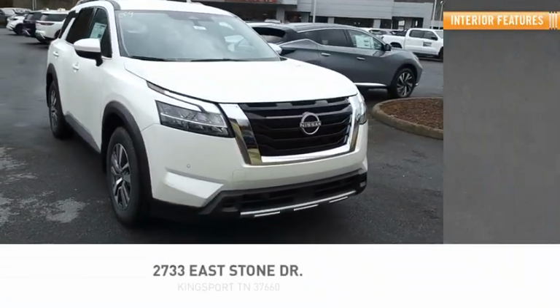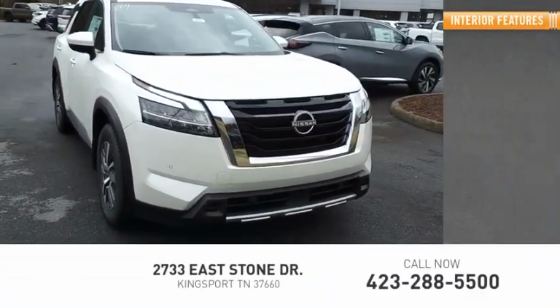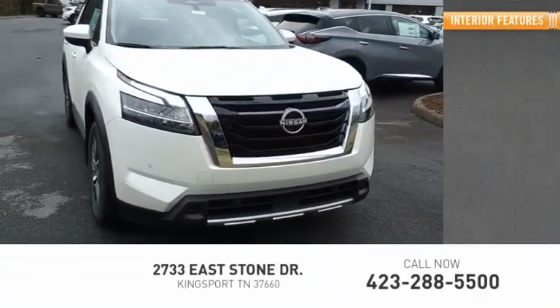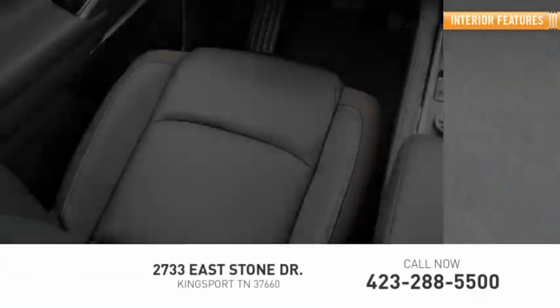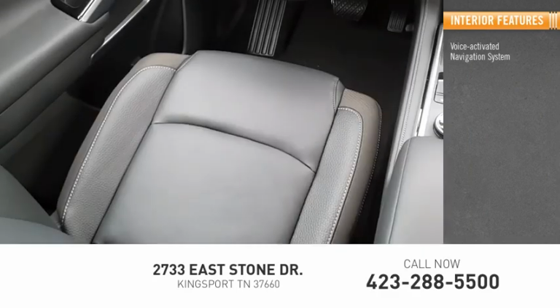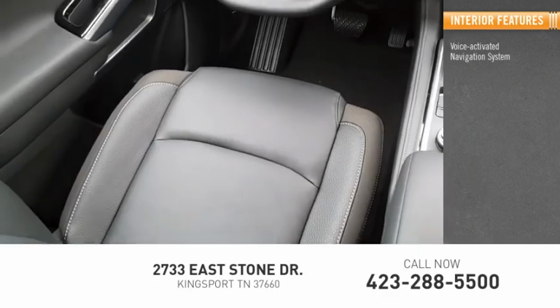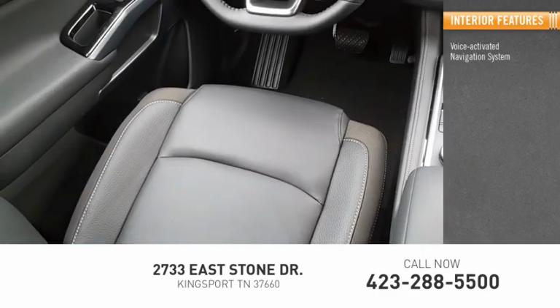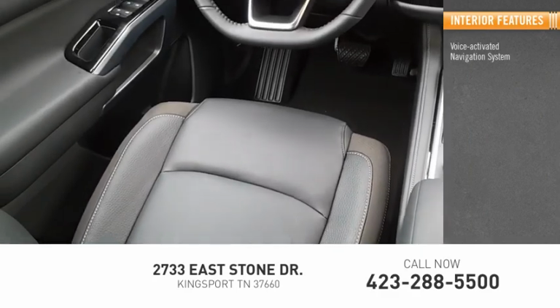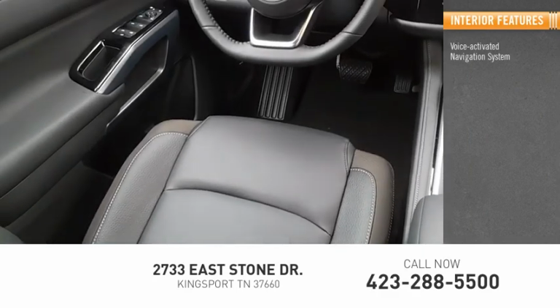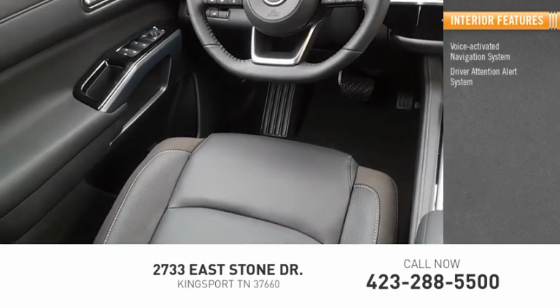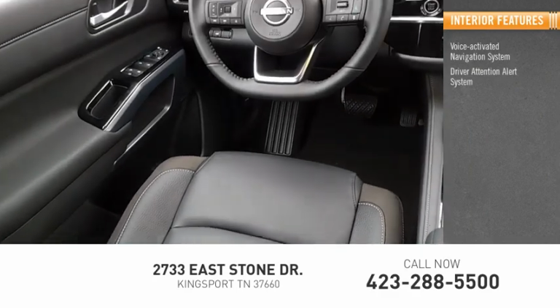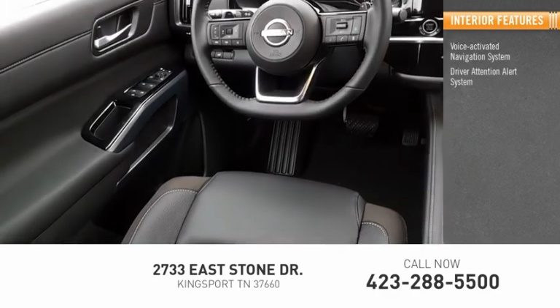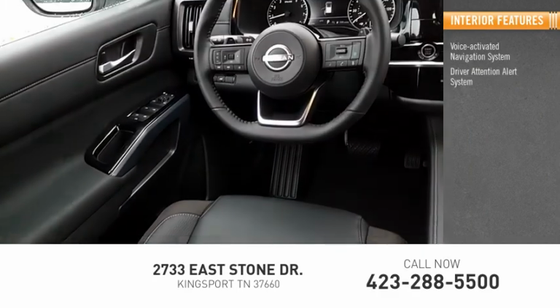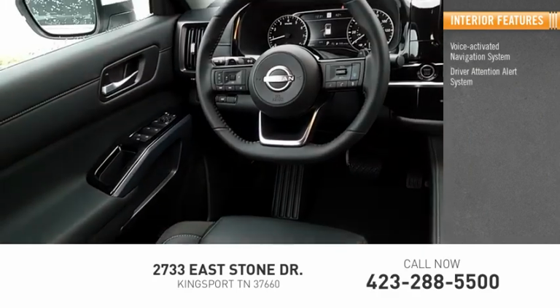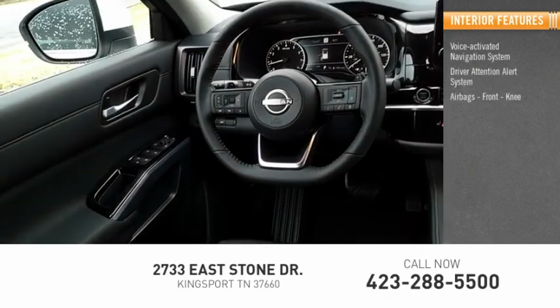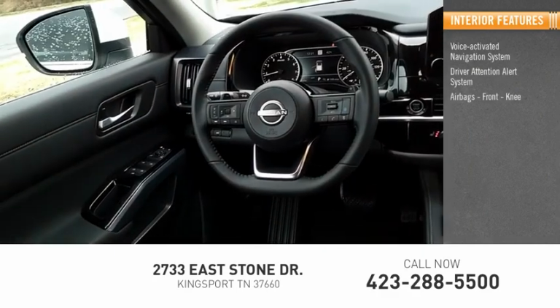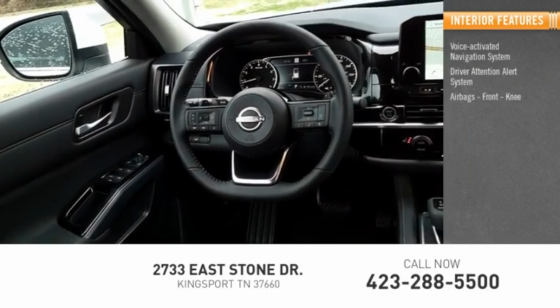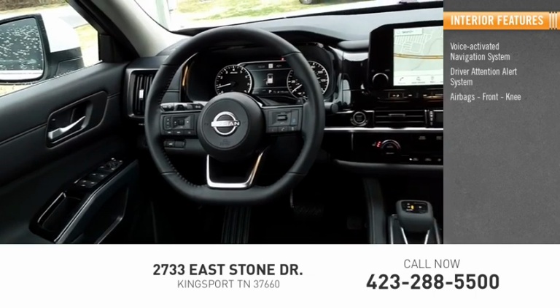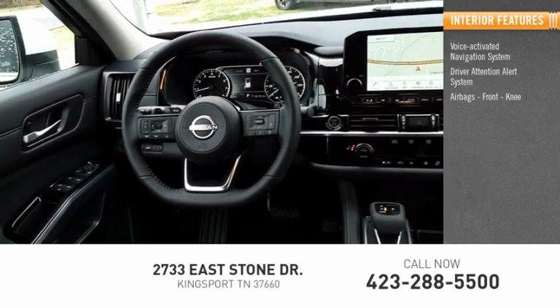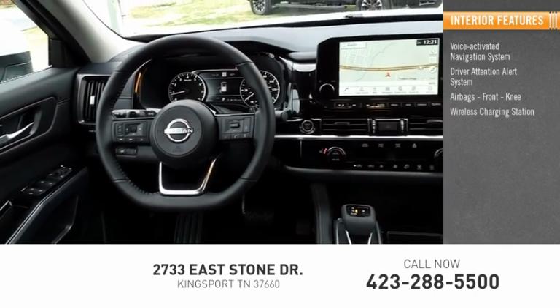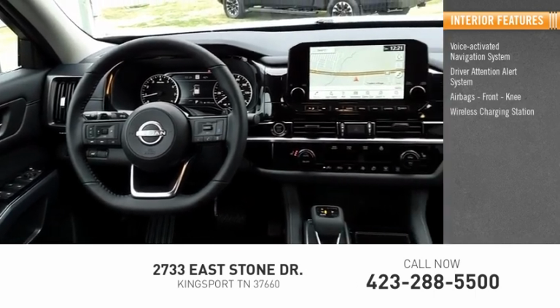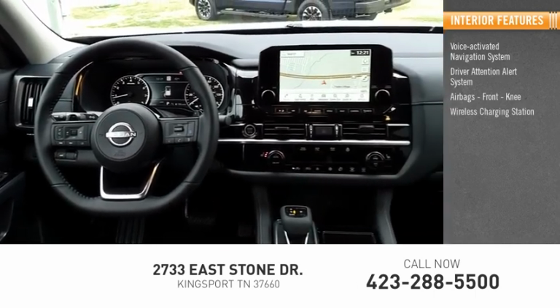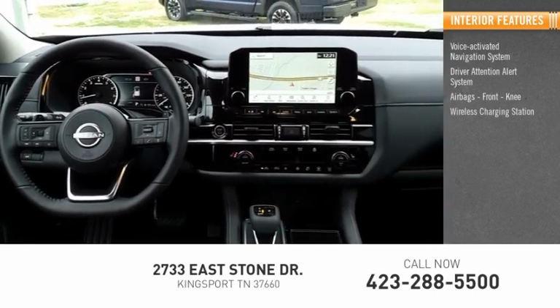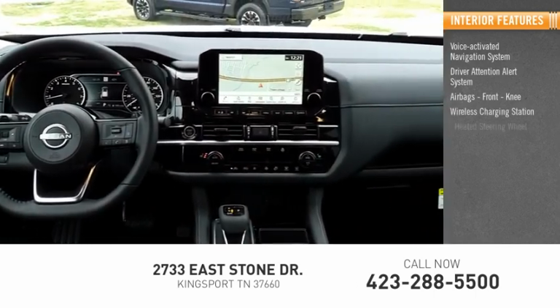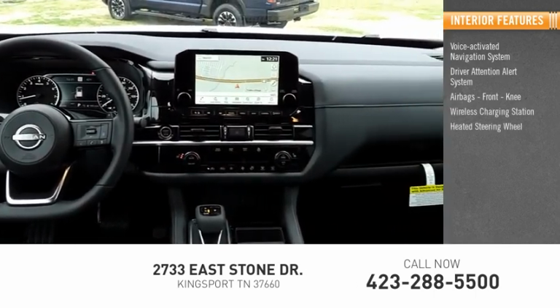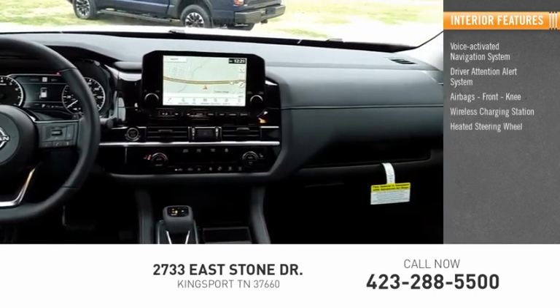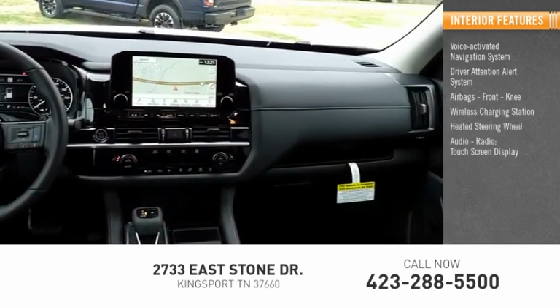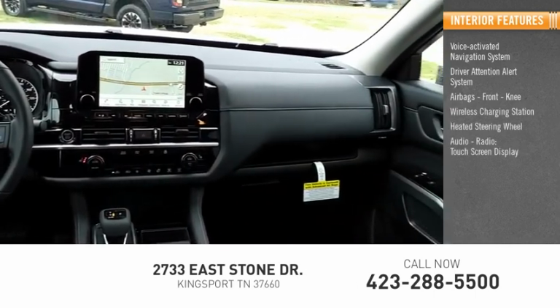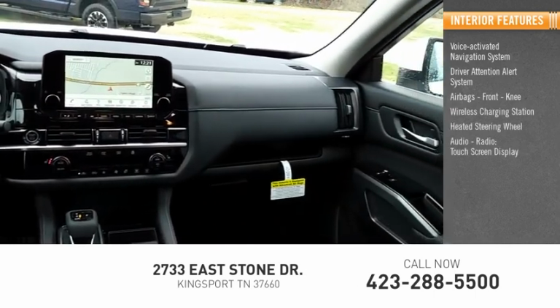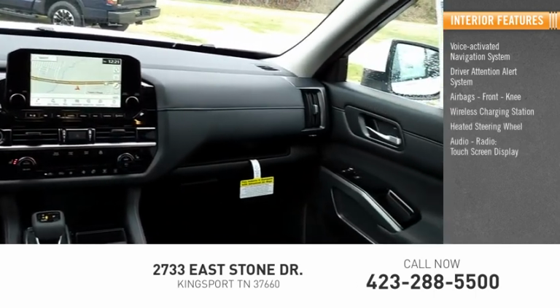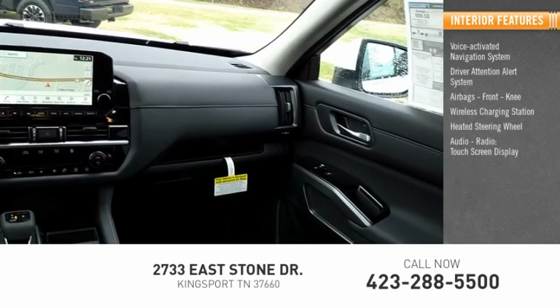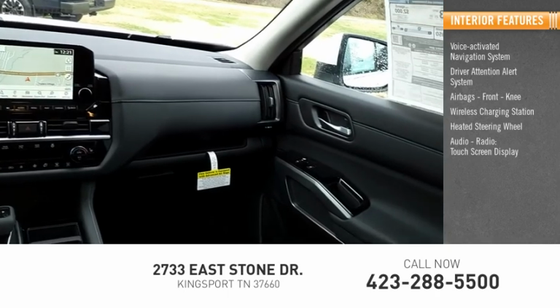Inside you'll find a voice-activated navigation system, driver attention alert system, airbags, front knee airbag, wireless charging station, heated steering wheel, audio radio, and touch screen display.